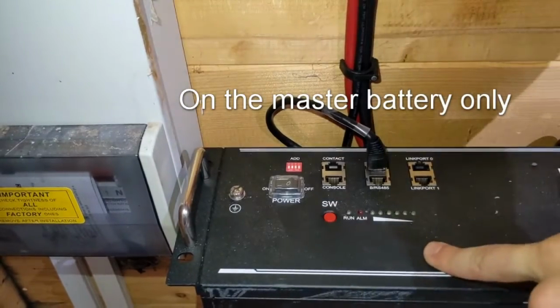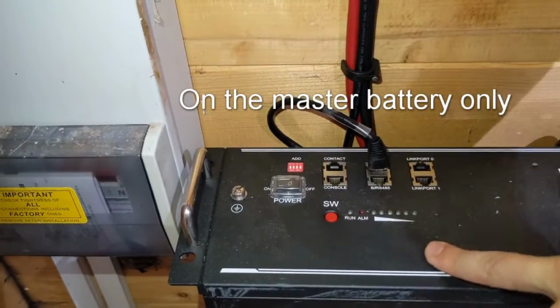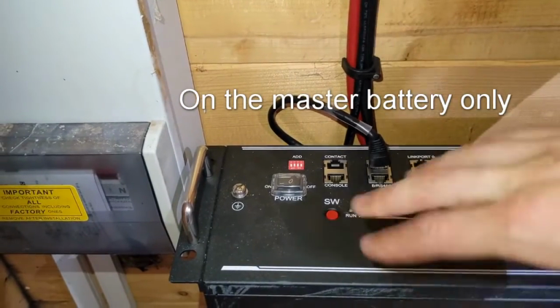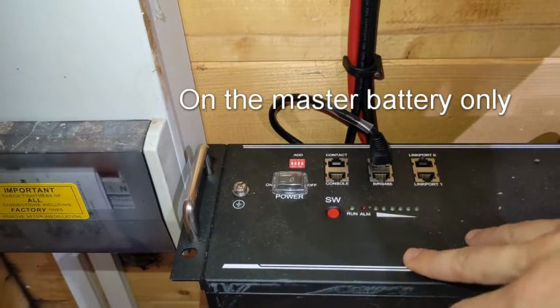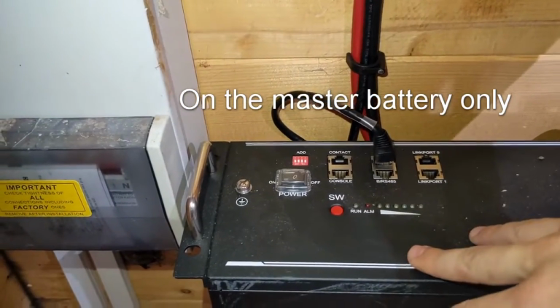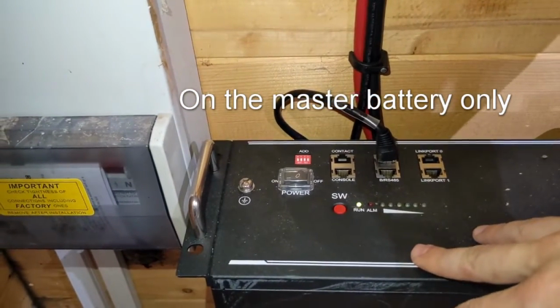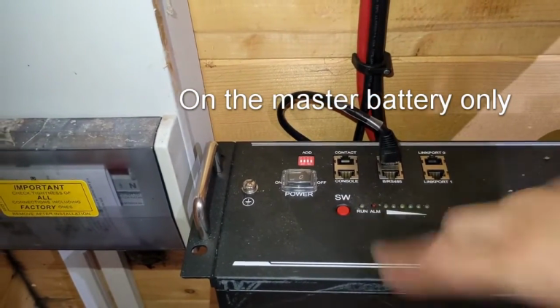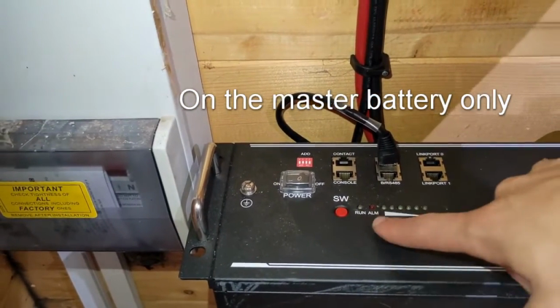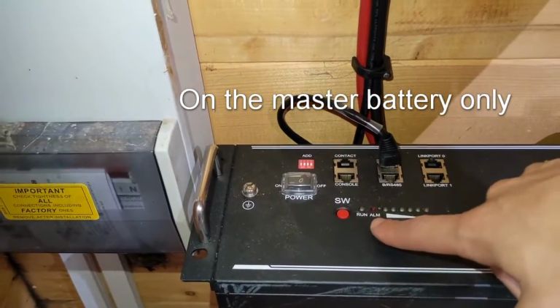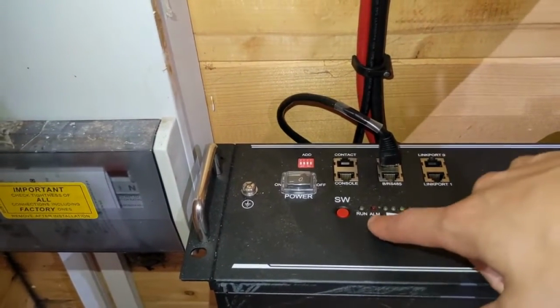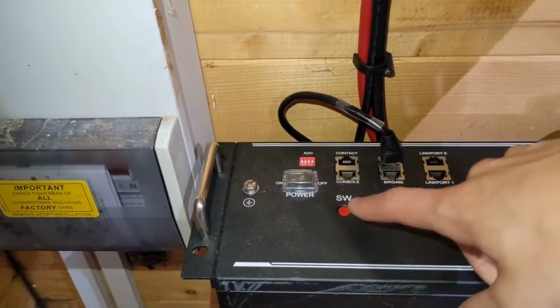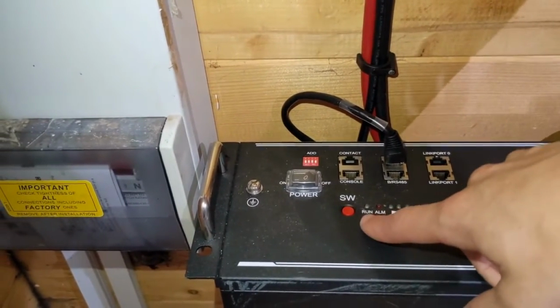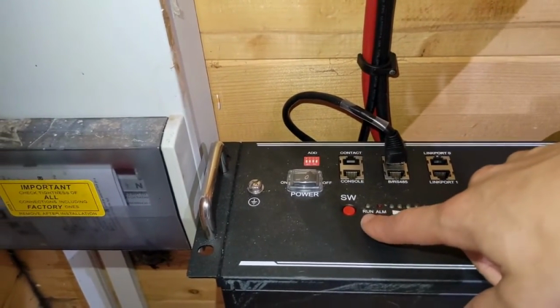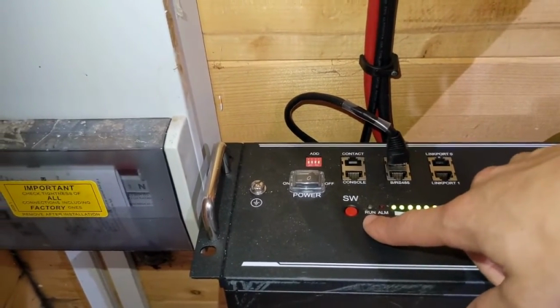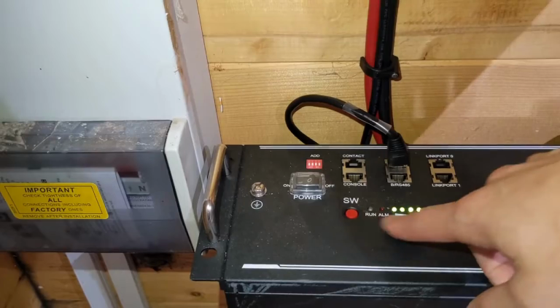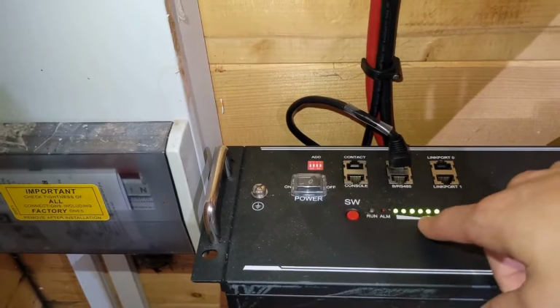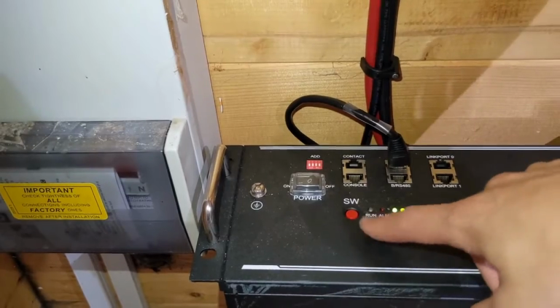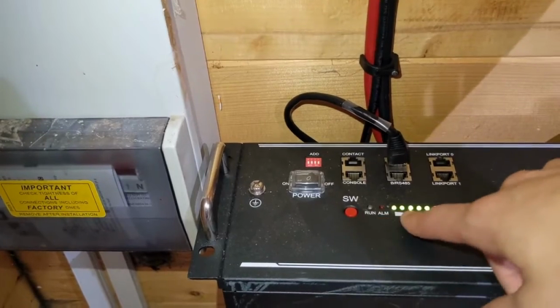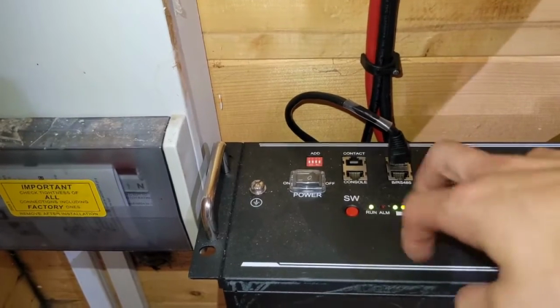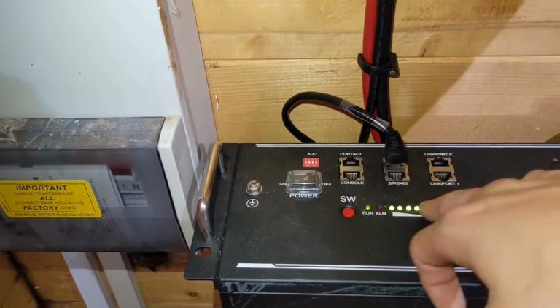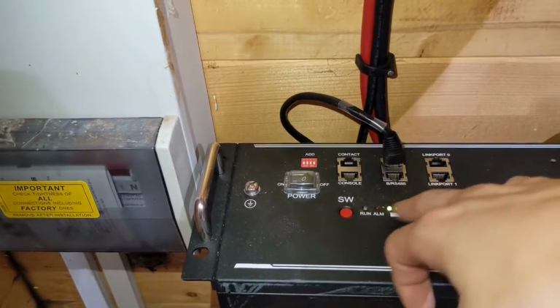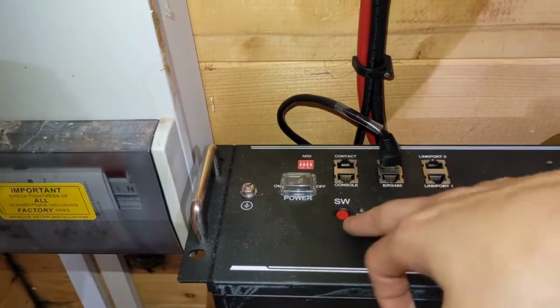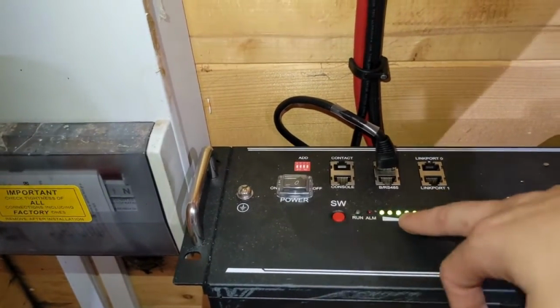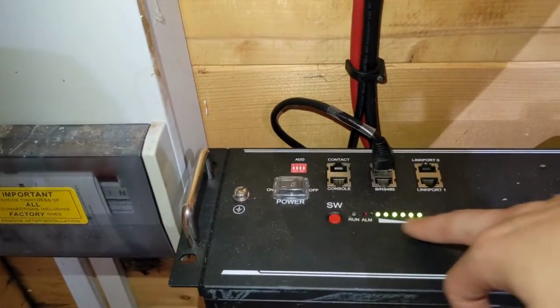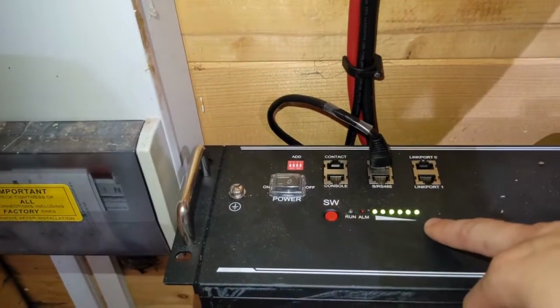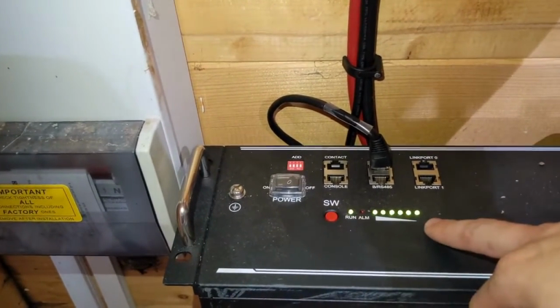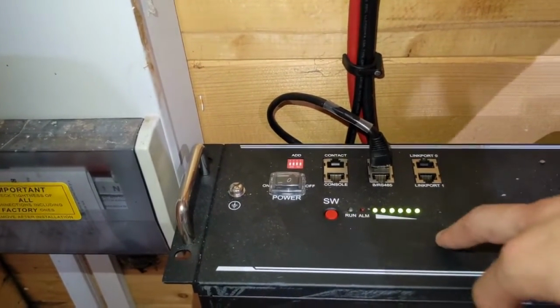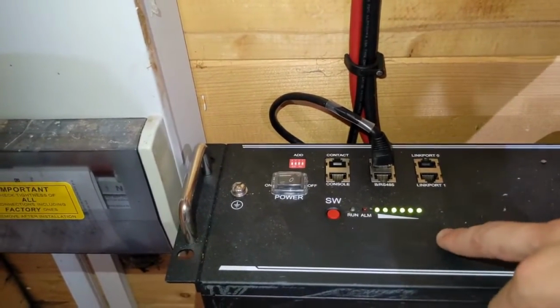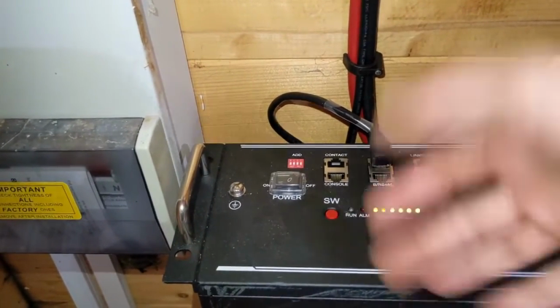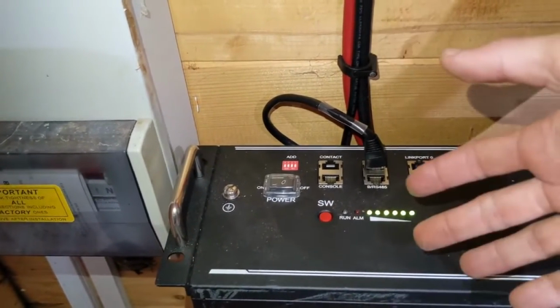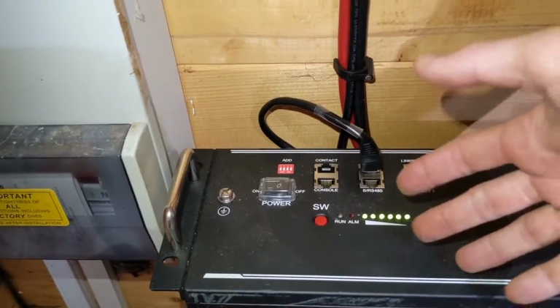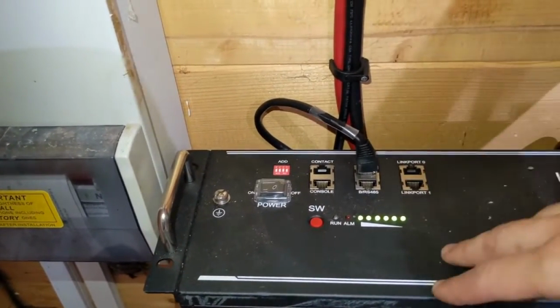Do be patient with it. You'll see this run light will probably blink for a little while — it might take a little minute for these lights to come on, but they will come eventually.